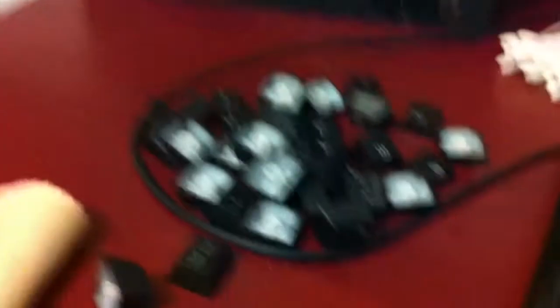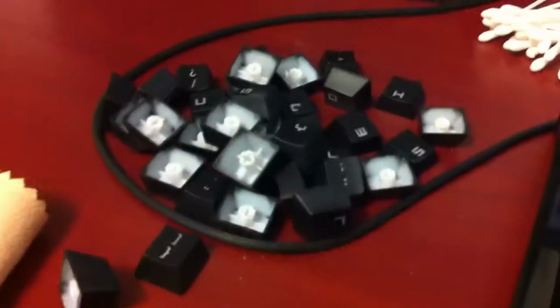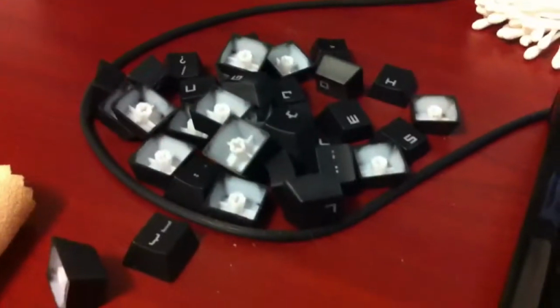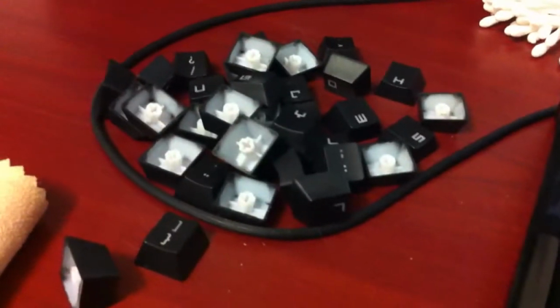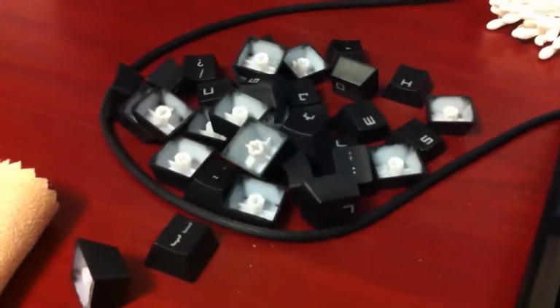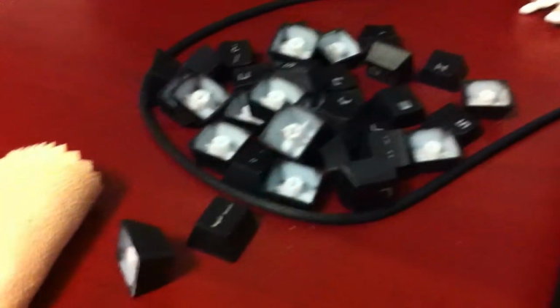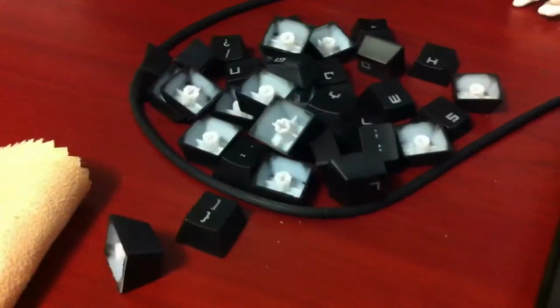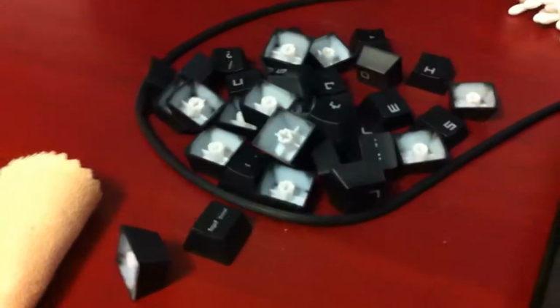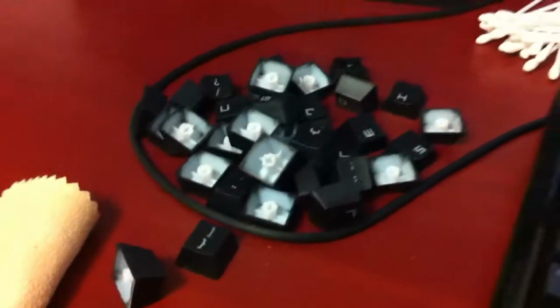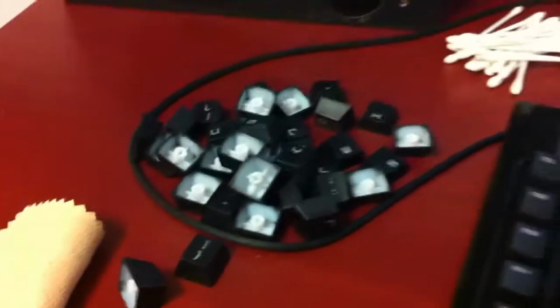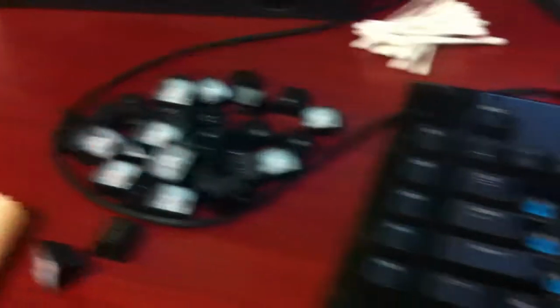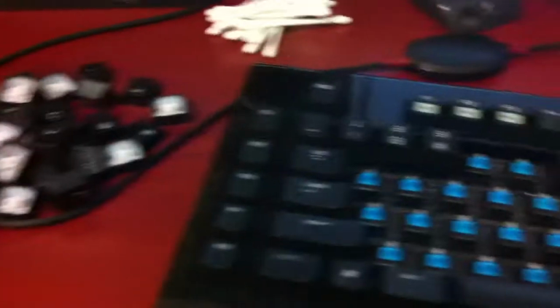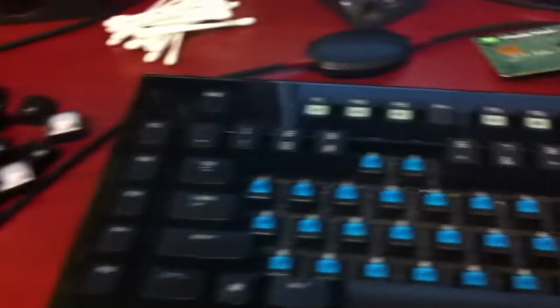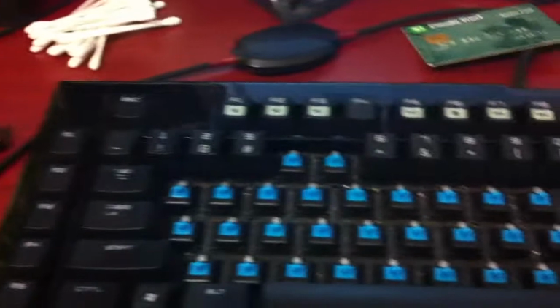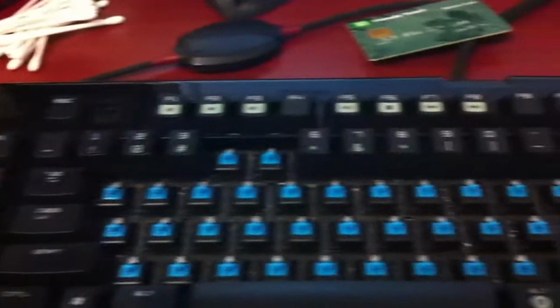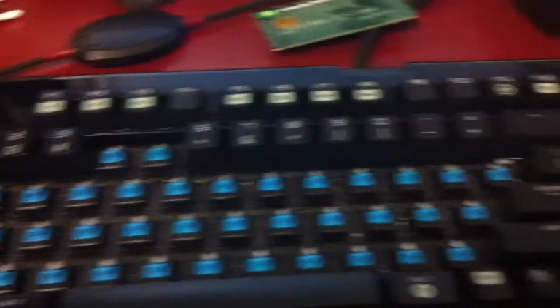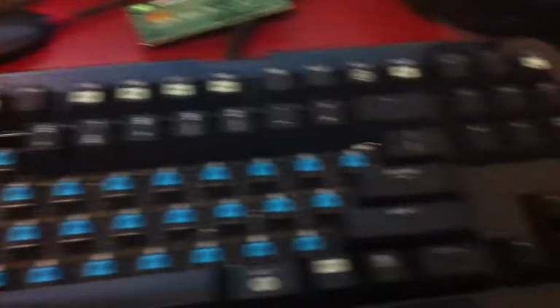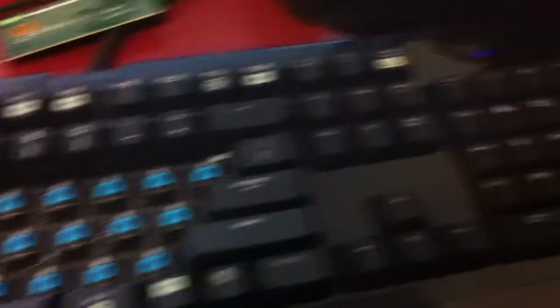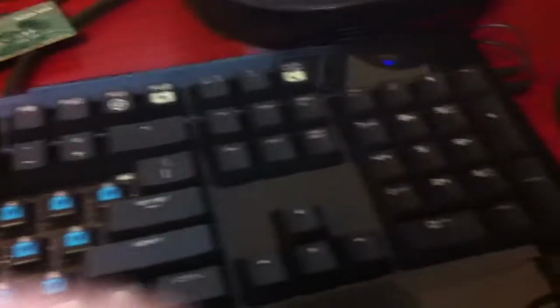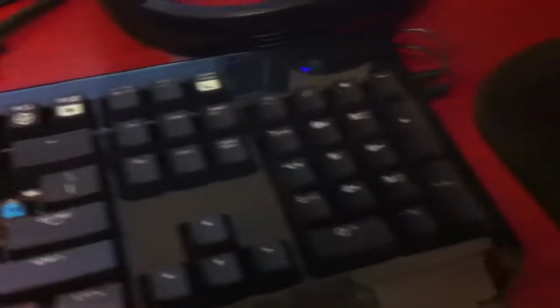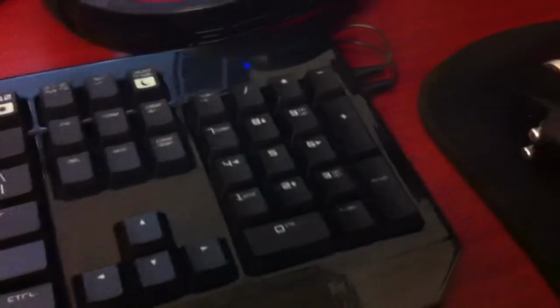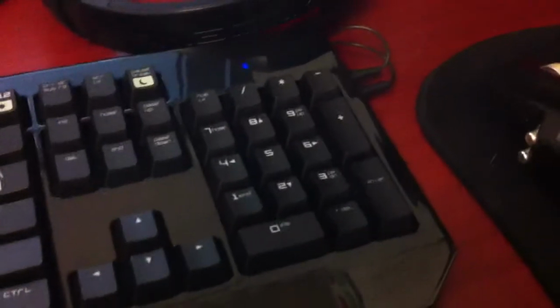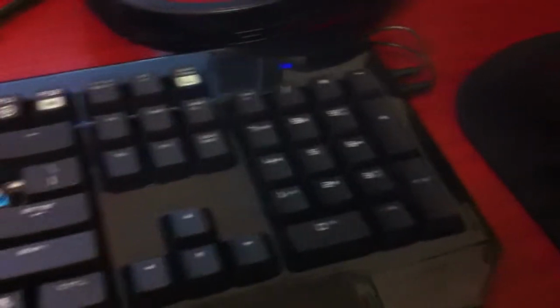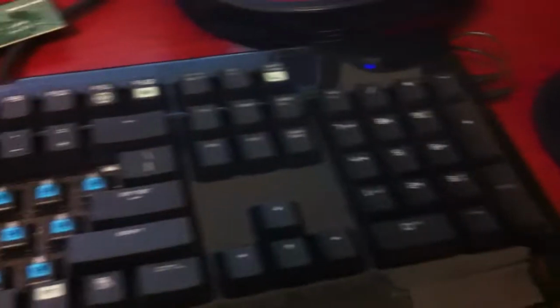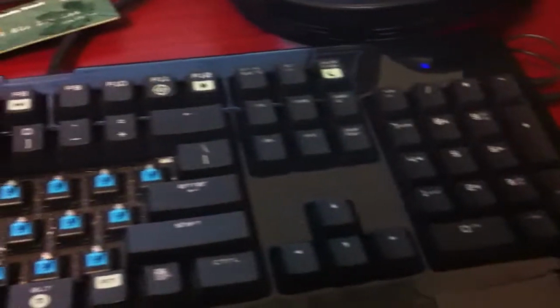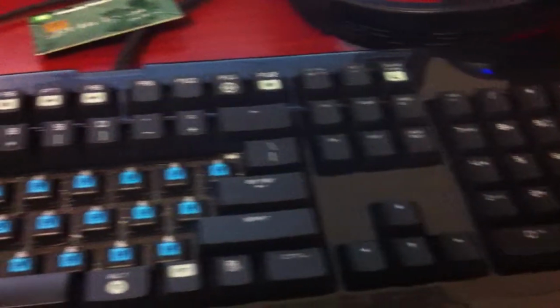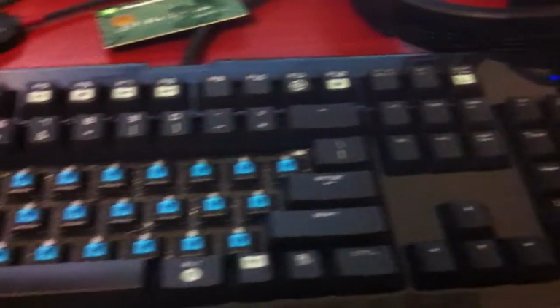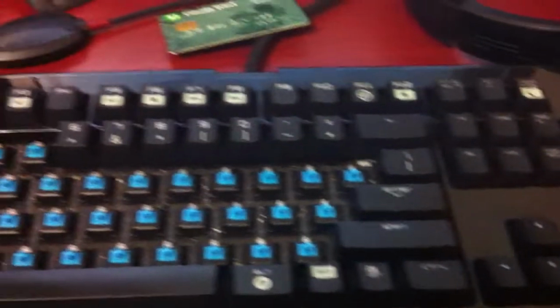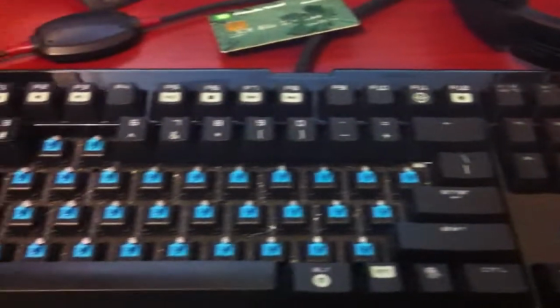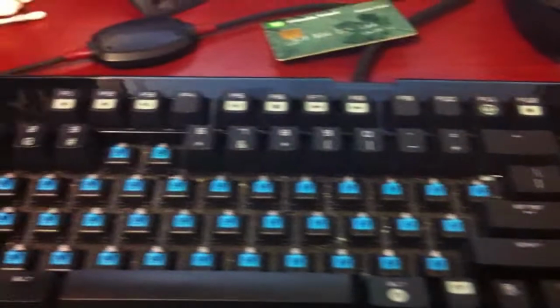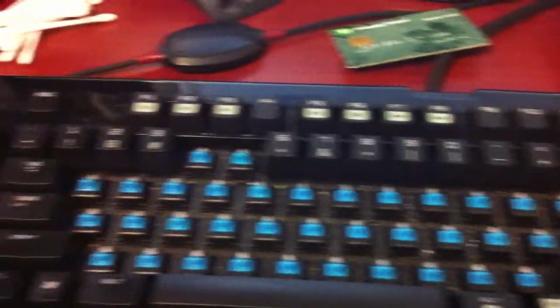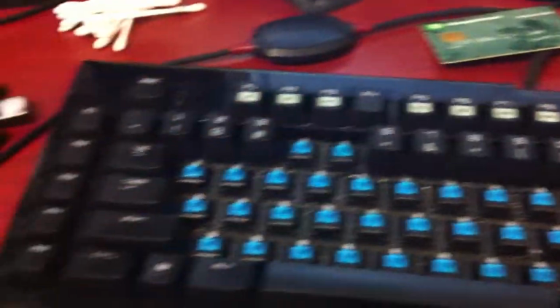As you can see, I've started taking some of the keys off. I have a BlackWidow Ultimate Keyboard, and I love this keyboard. It's really expensive, but I love it.